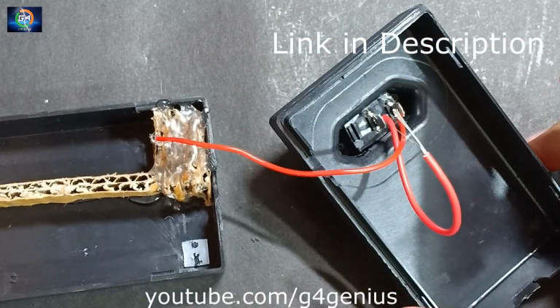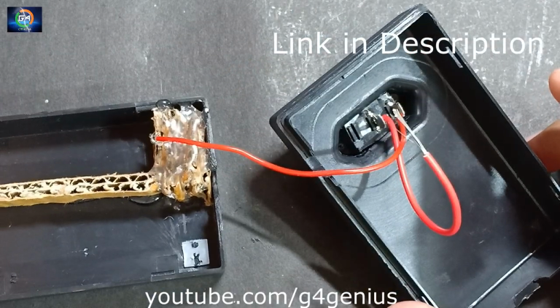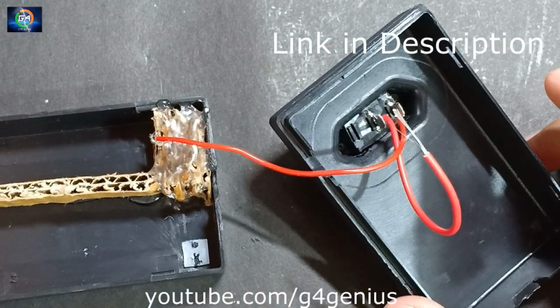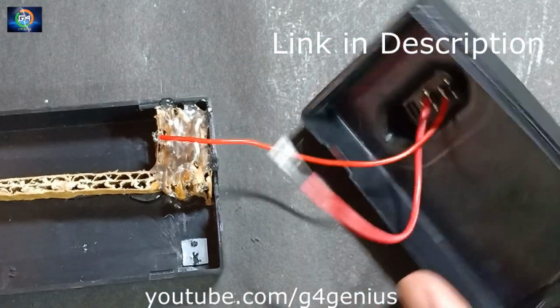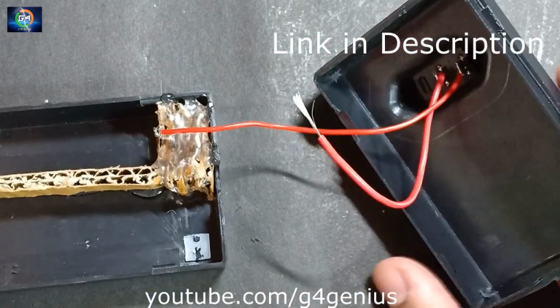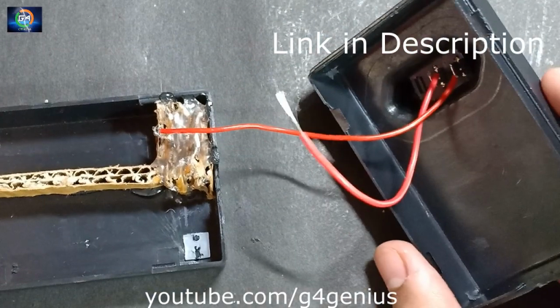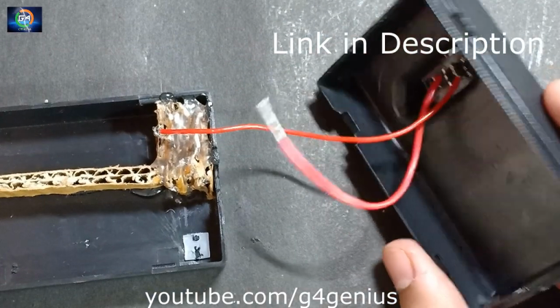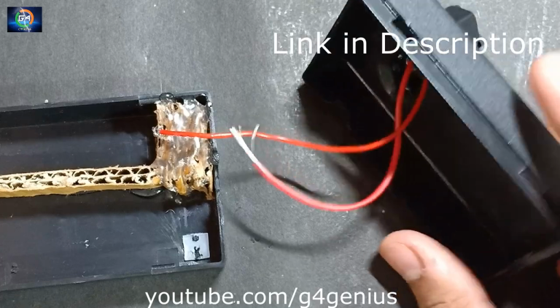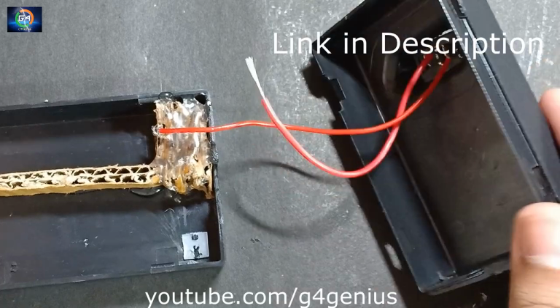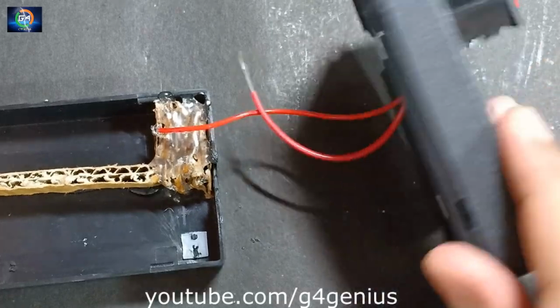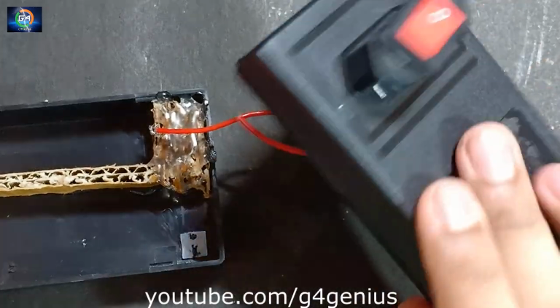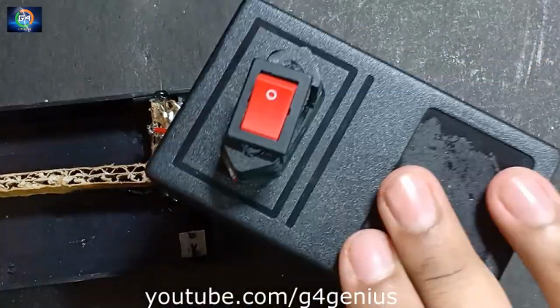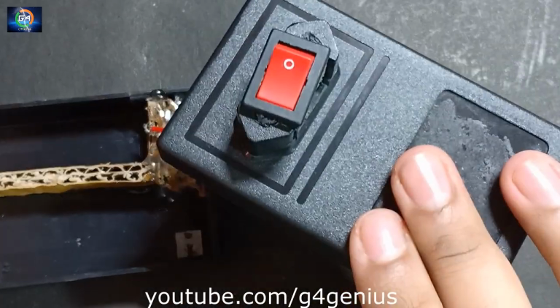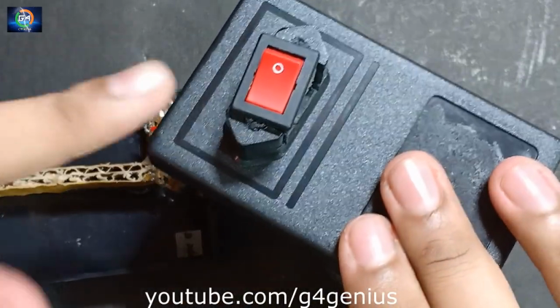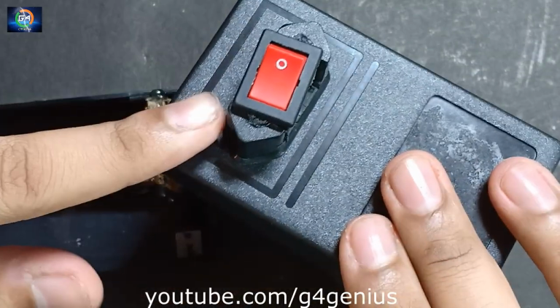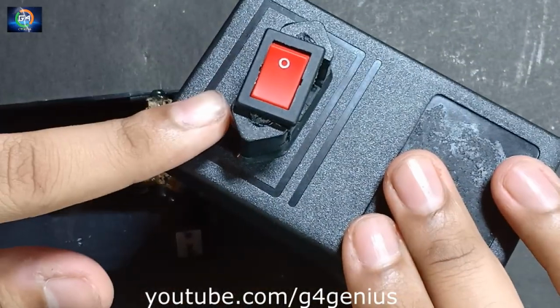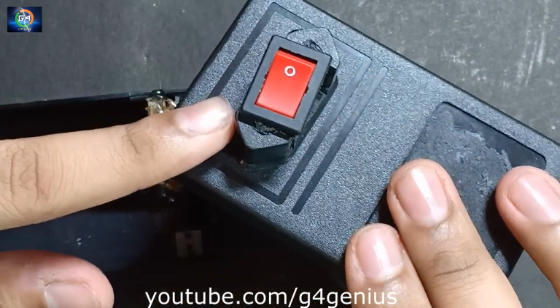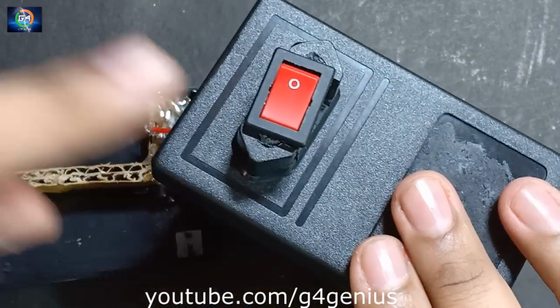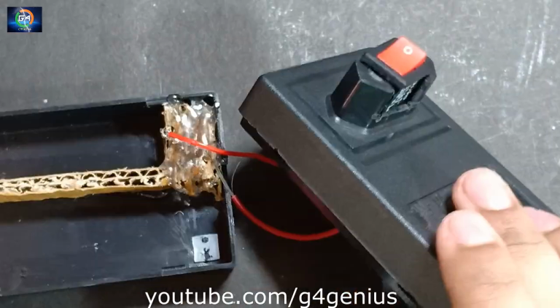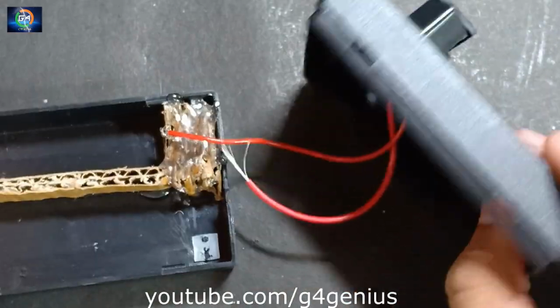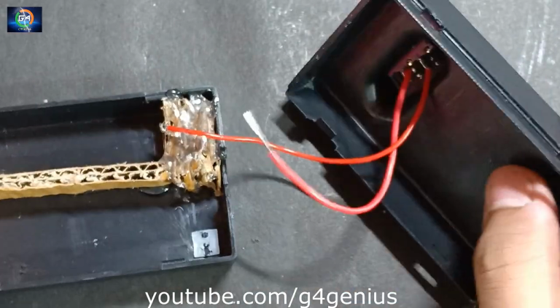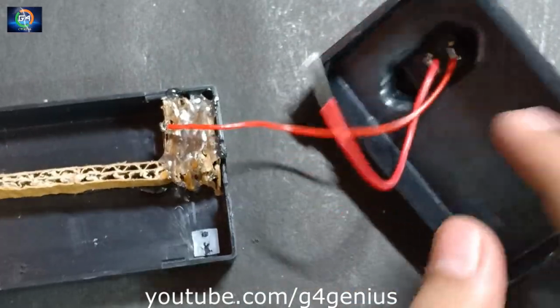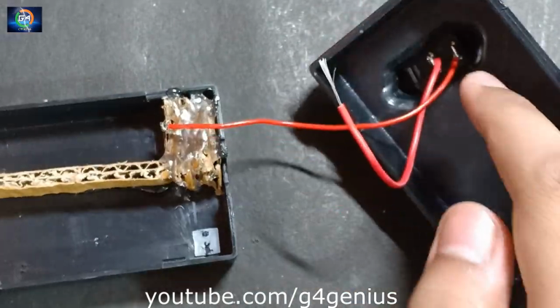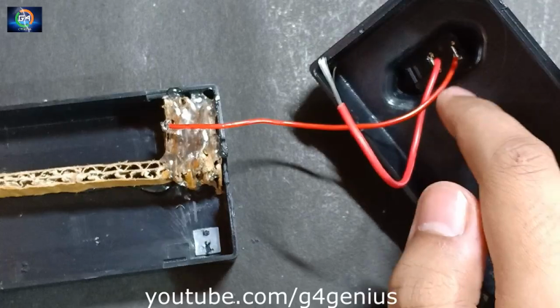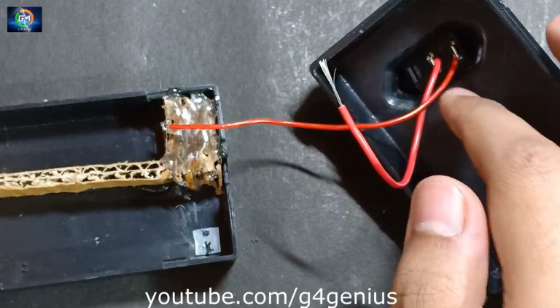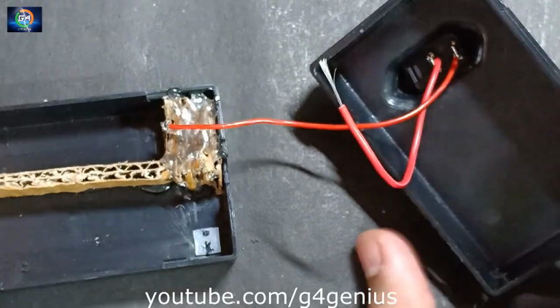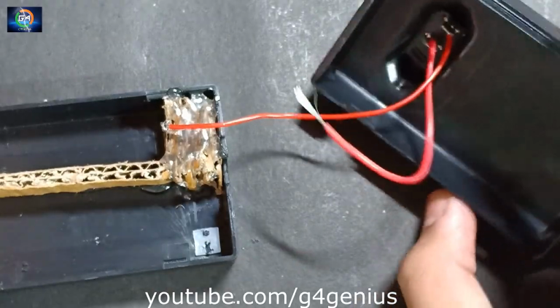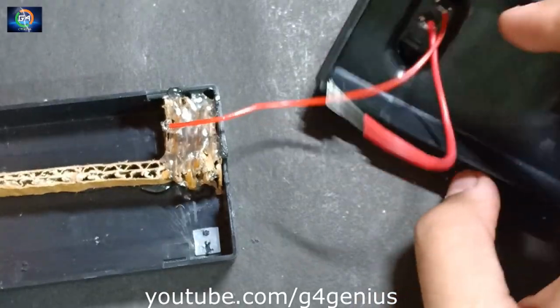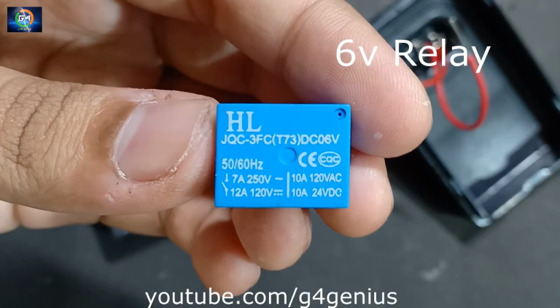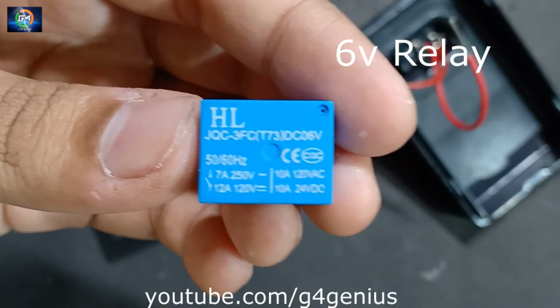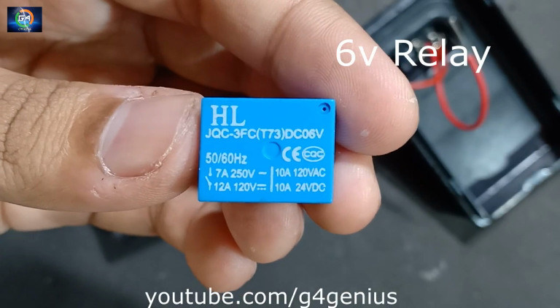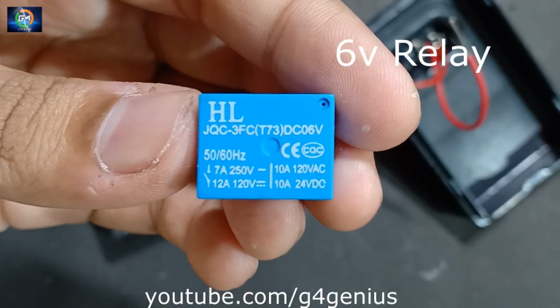Ok friends, now we have to fix the cover here. We will fix the switch here. And after the switch, we will fix the switch again. We will need a 6V relay.